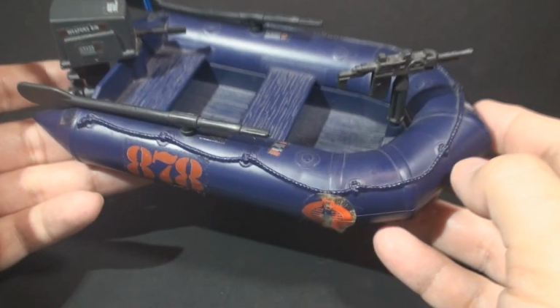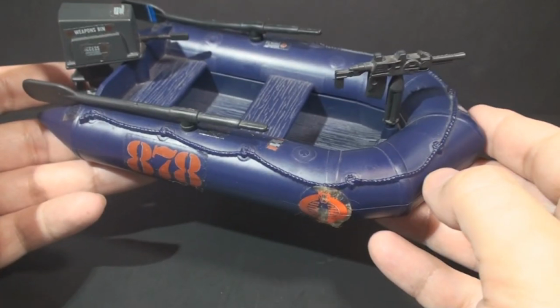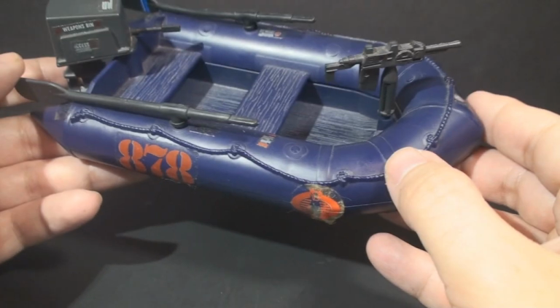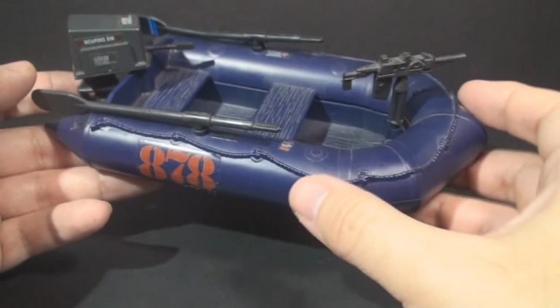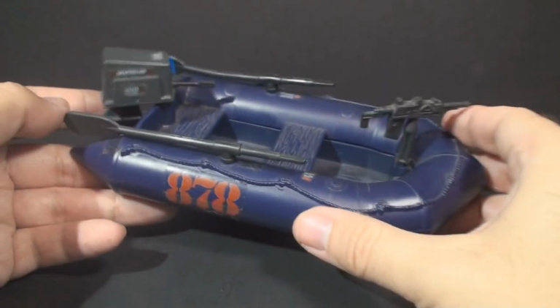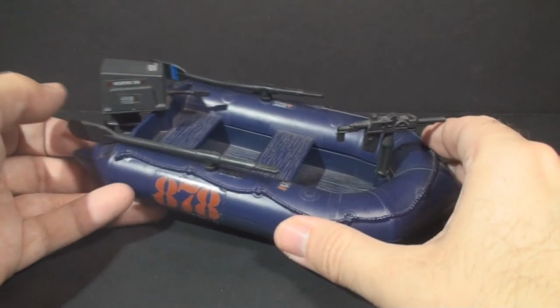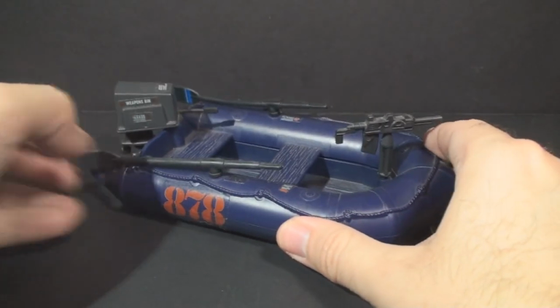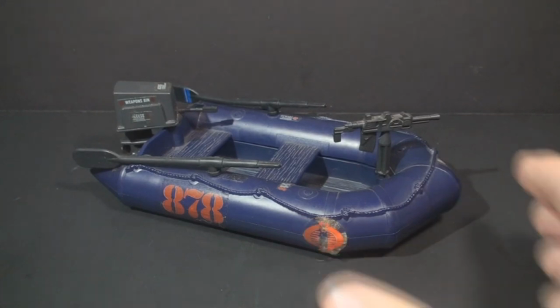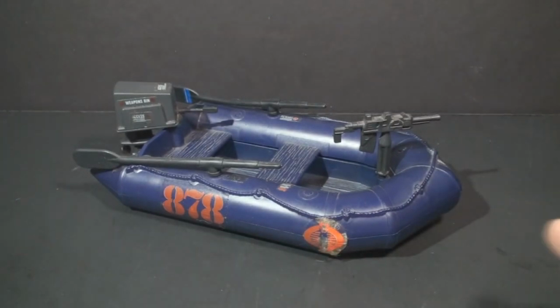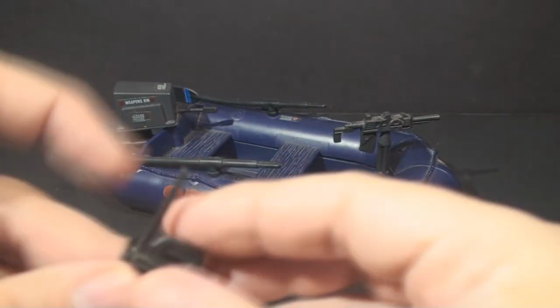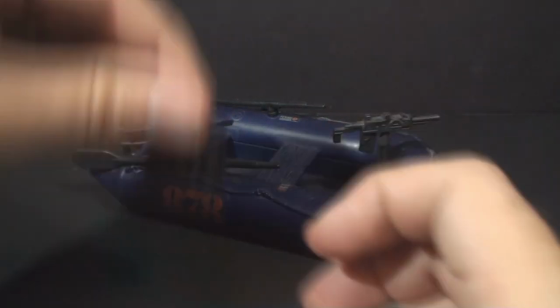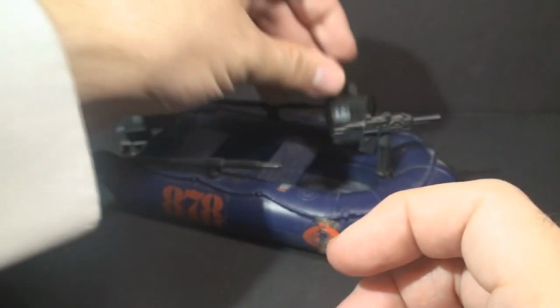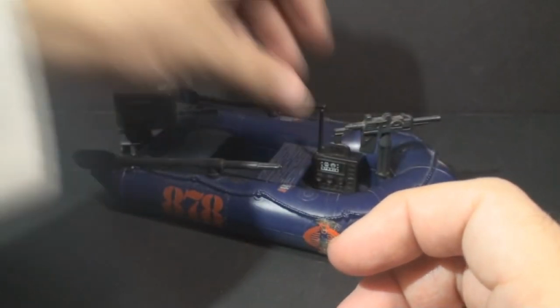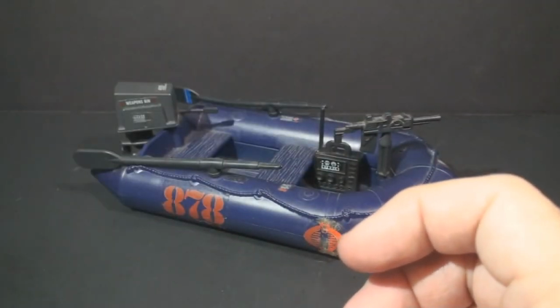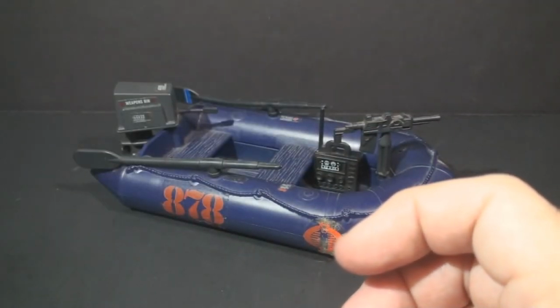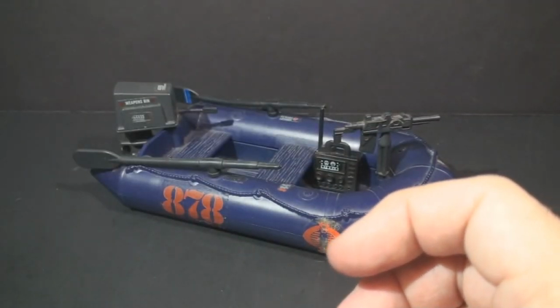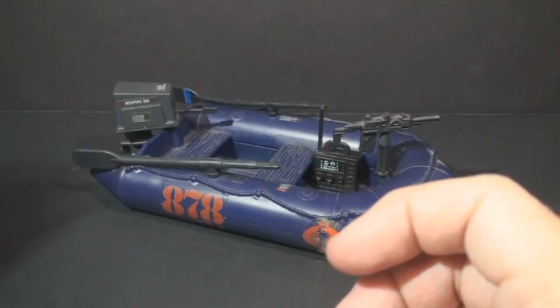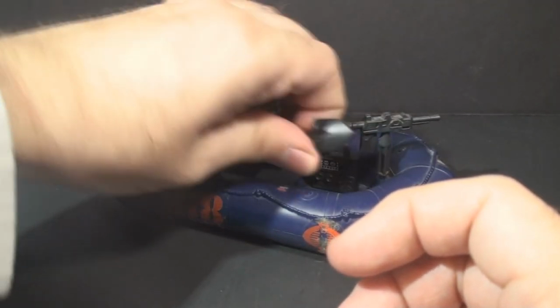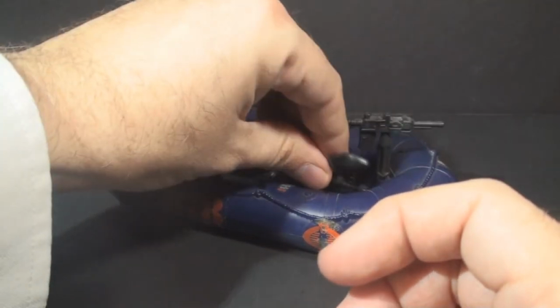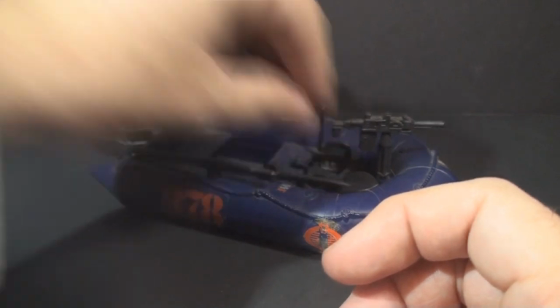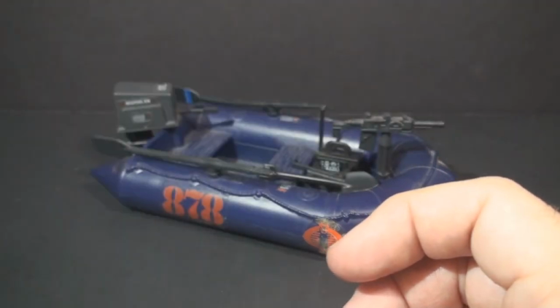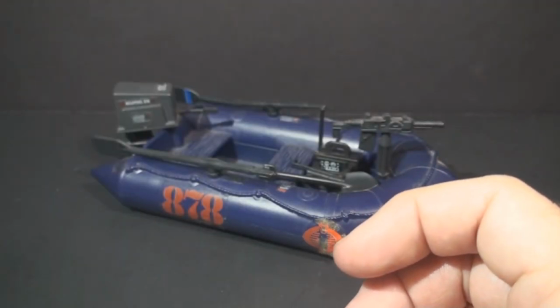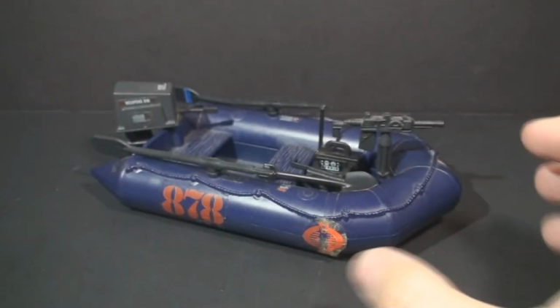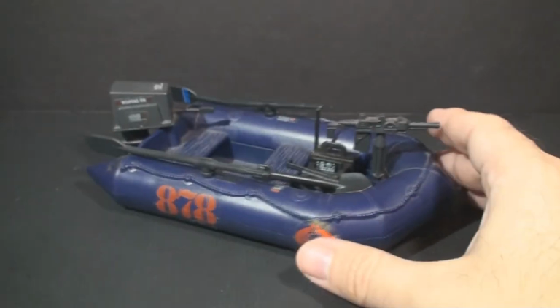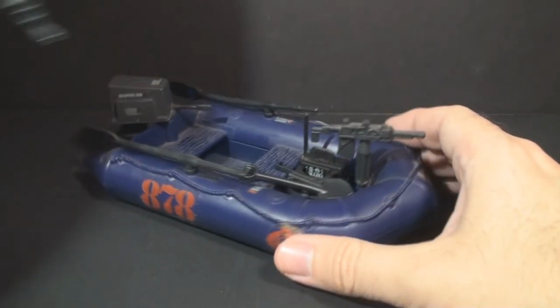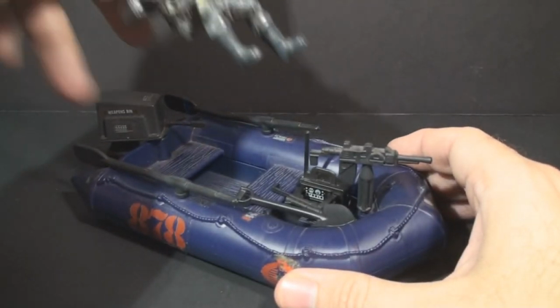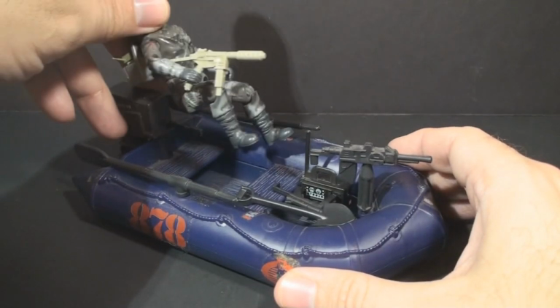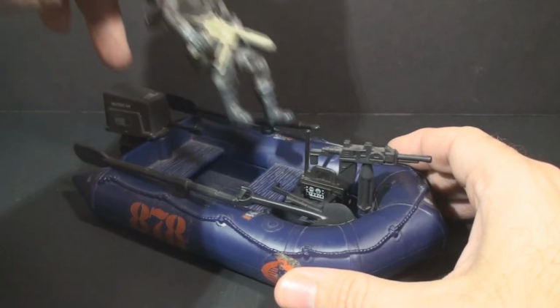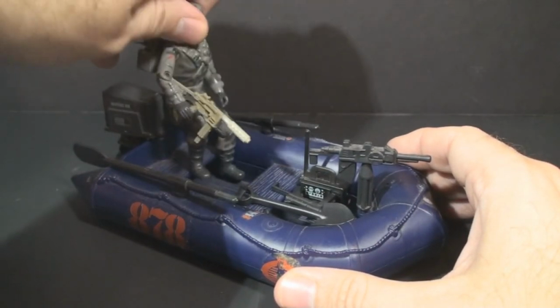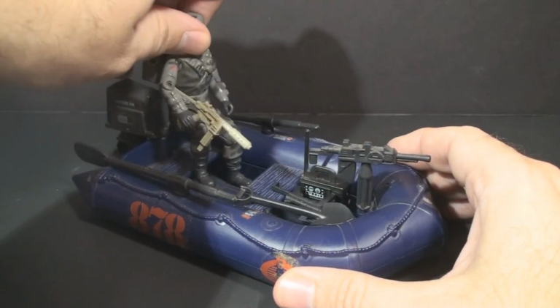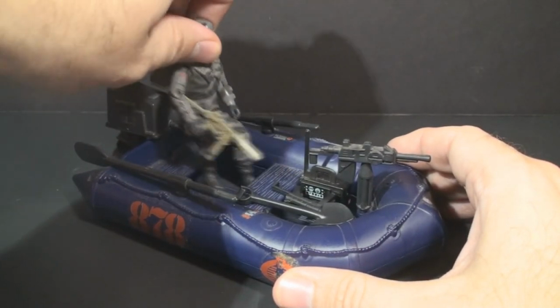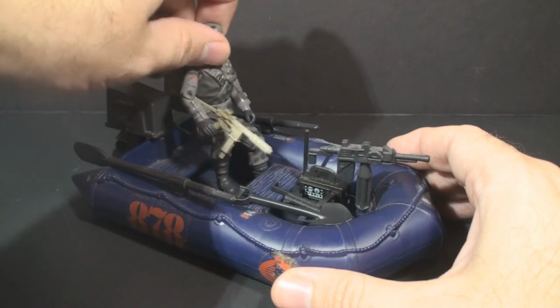Will it float? For that you'll have to wait for the full review. But for now, let's put all this equipment back in the boat where it belongs, and let's do what we all want to do with it anyway — put Firefly right behind that engine.